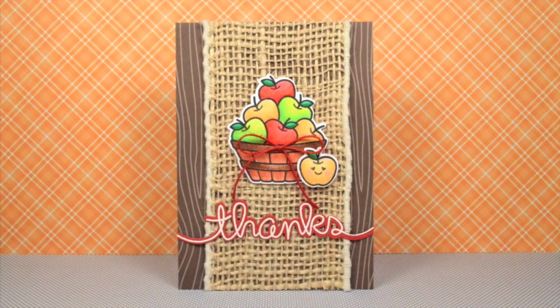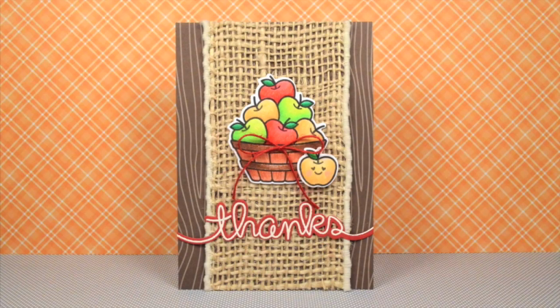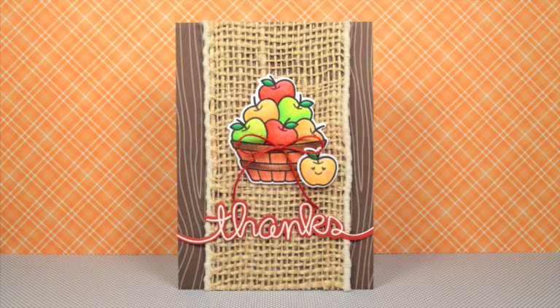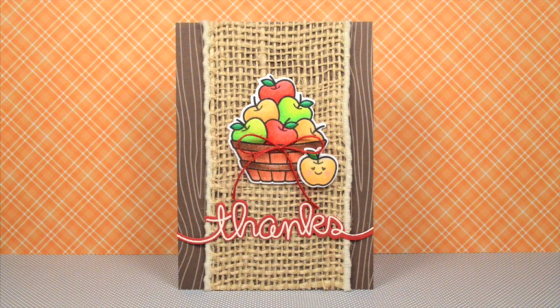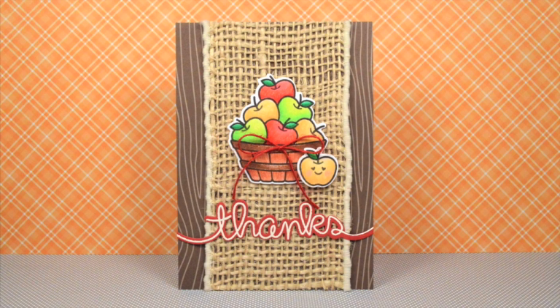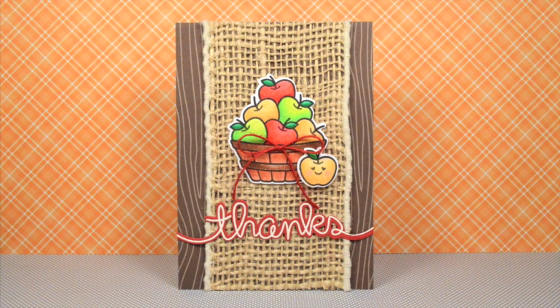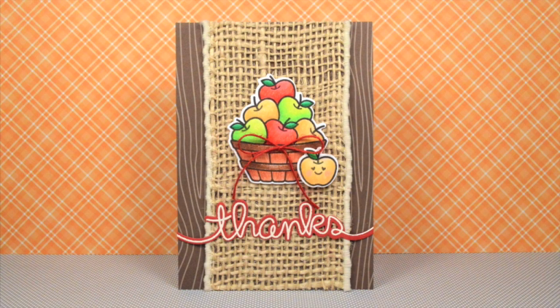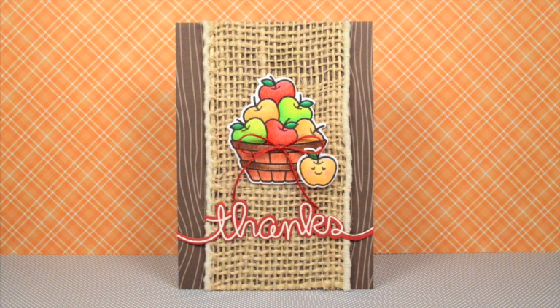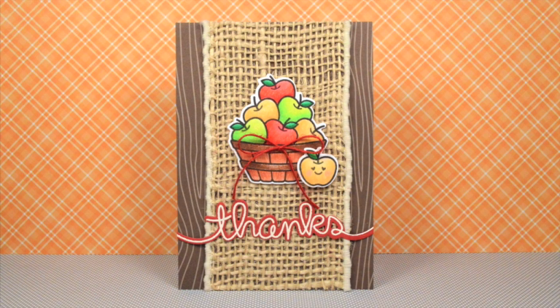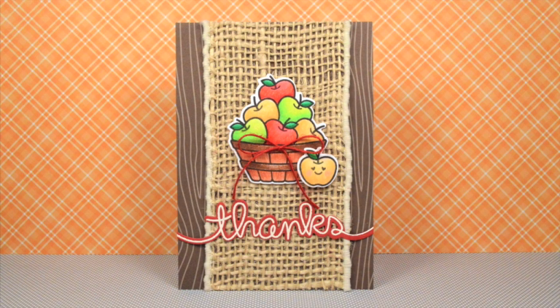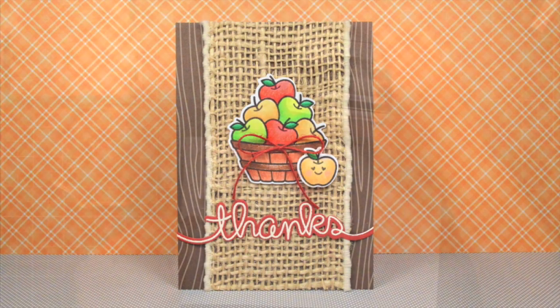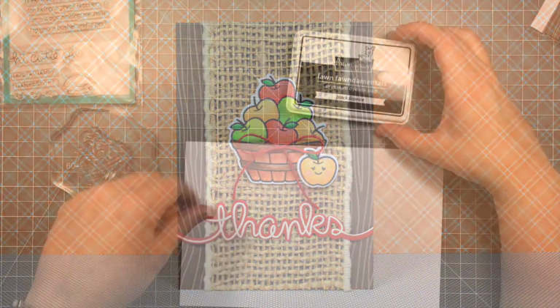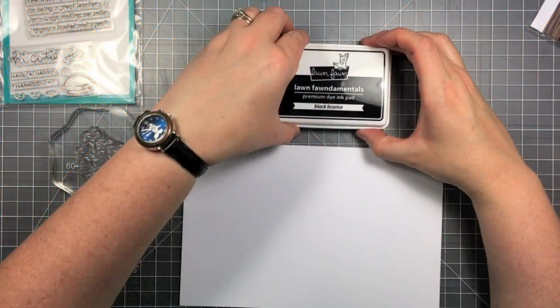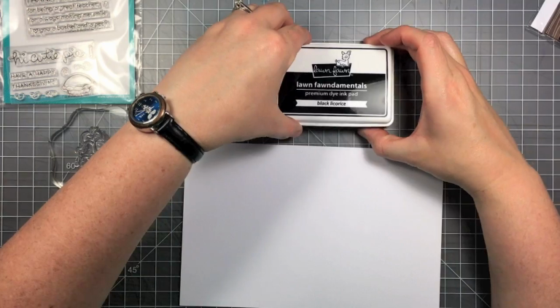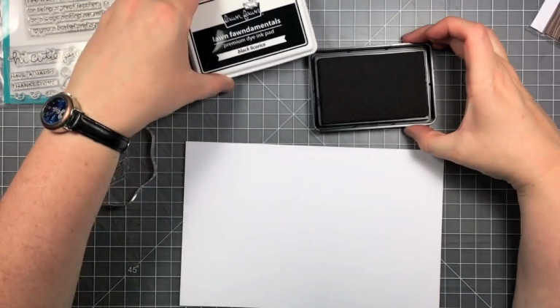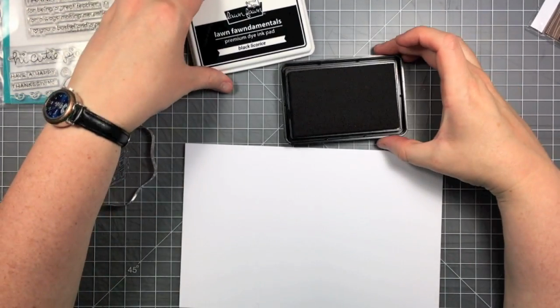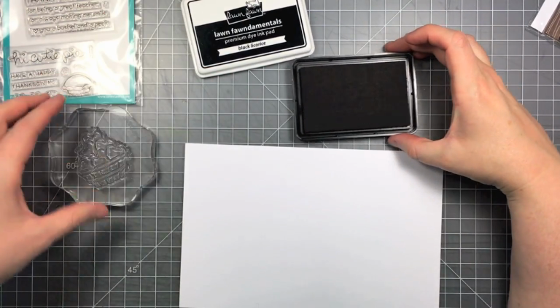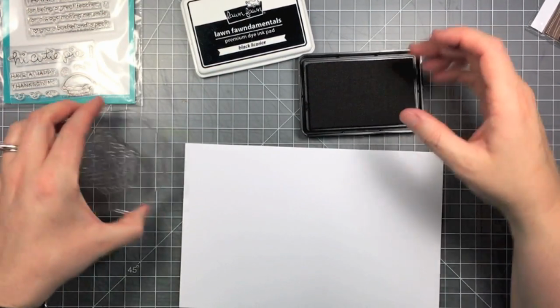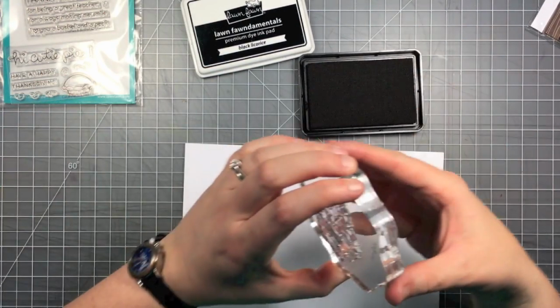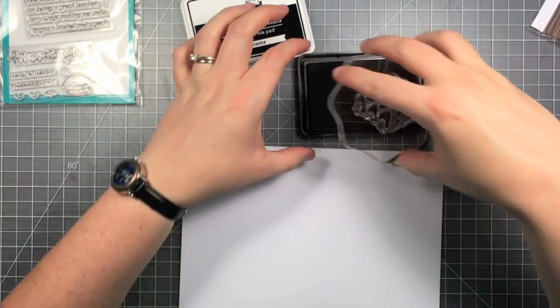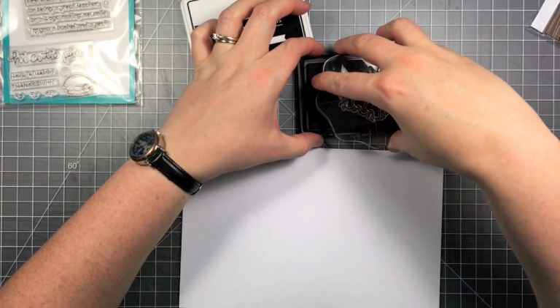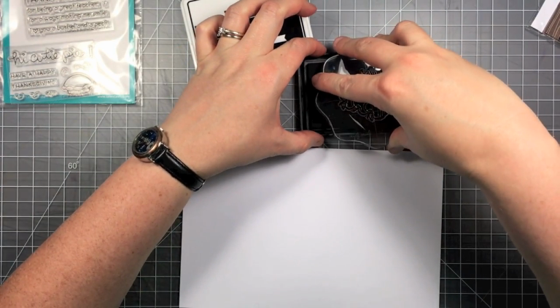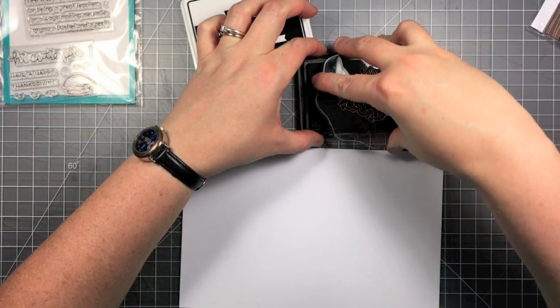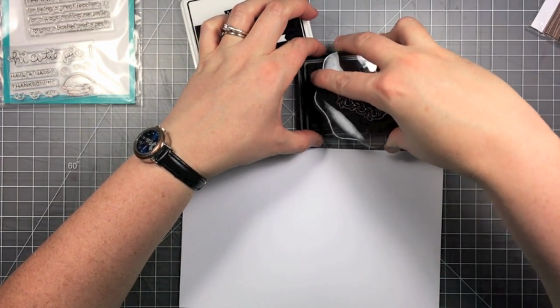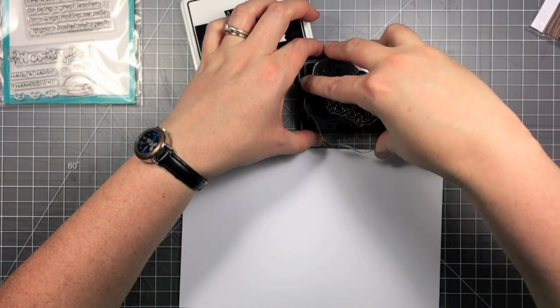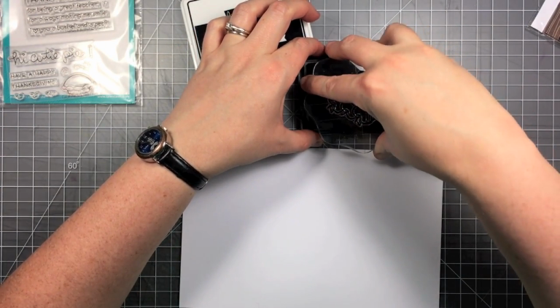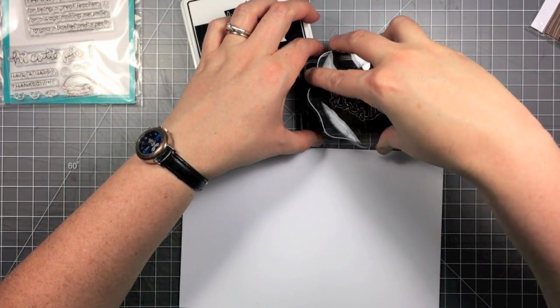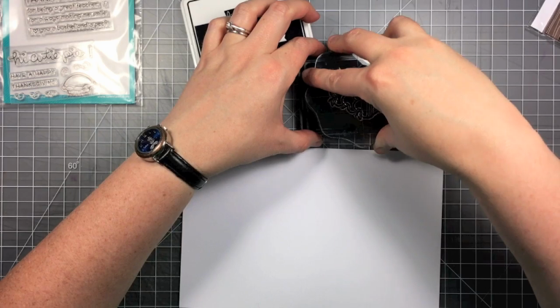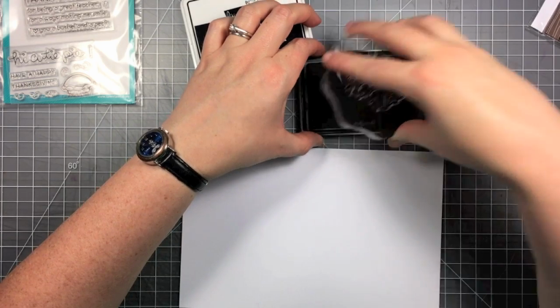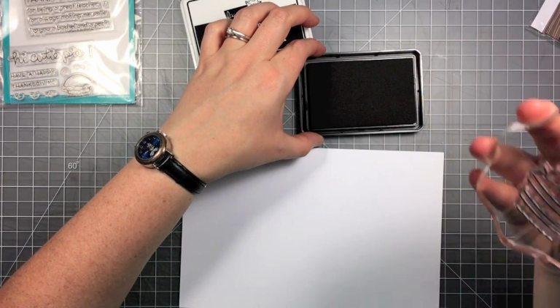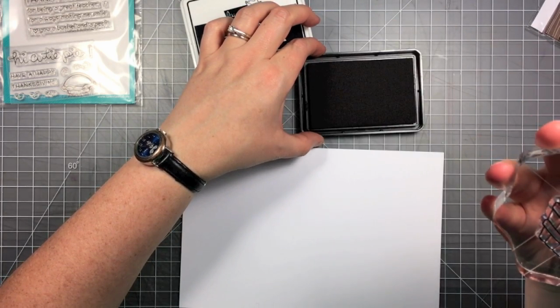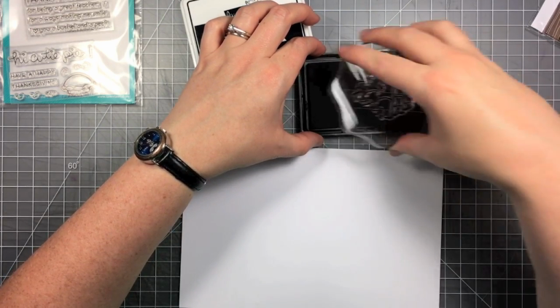Hello, it's Shari here and today I'm going to be making this fall thanks card featuring some colored pencil coloring on that cute little basket of apples from 'Thanks a Bushel.'